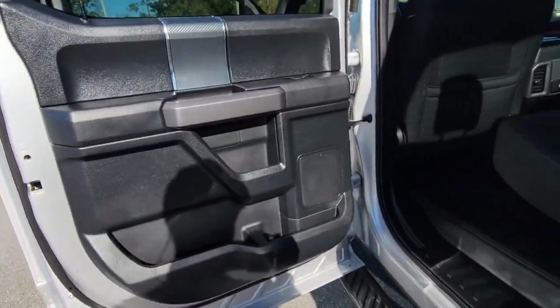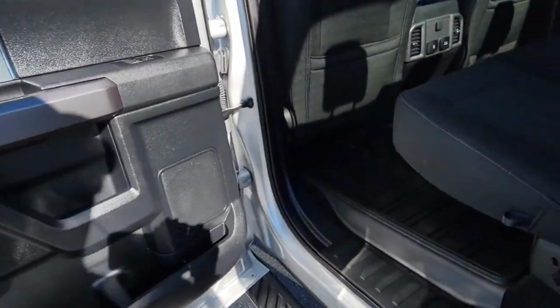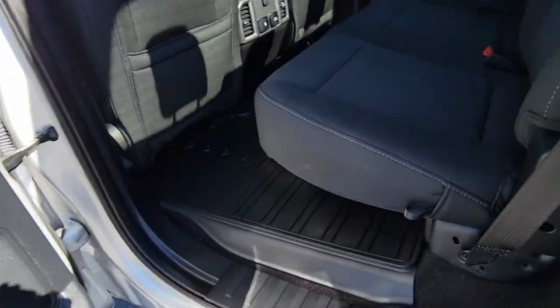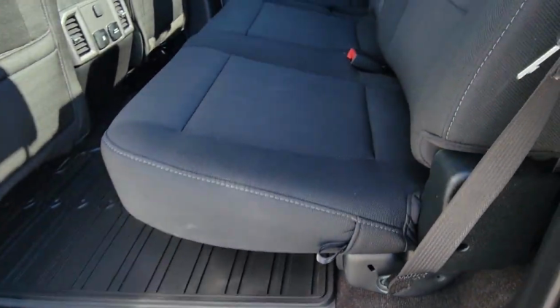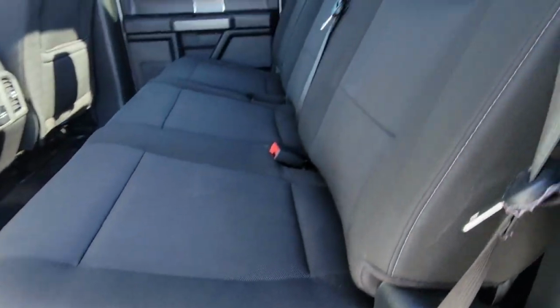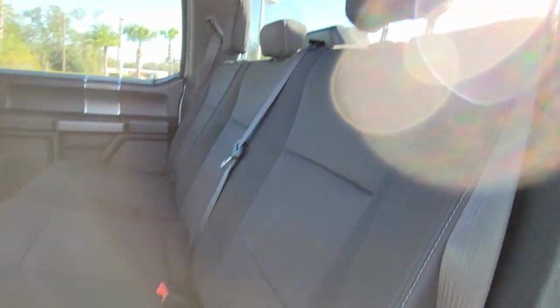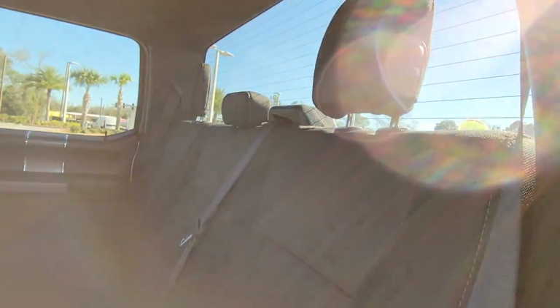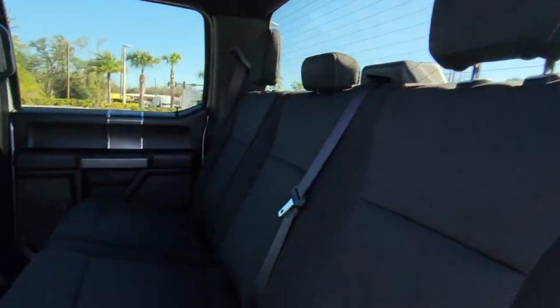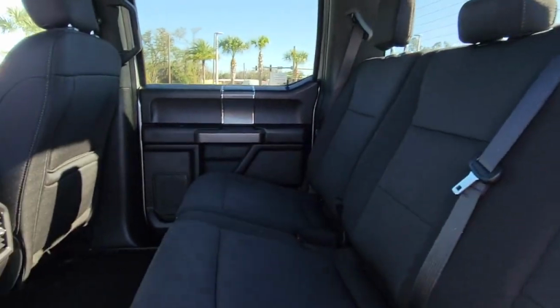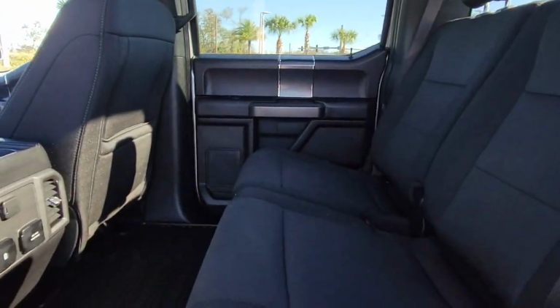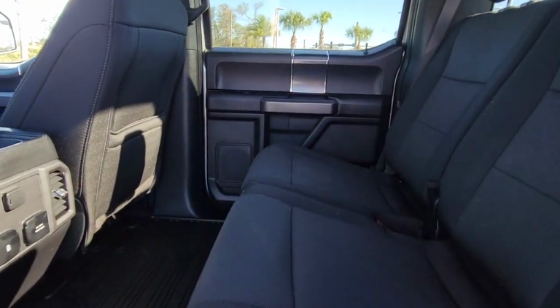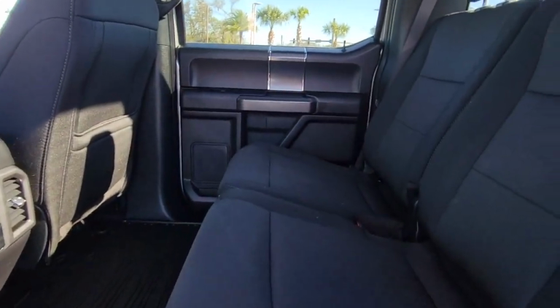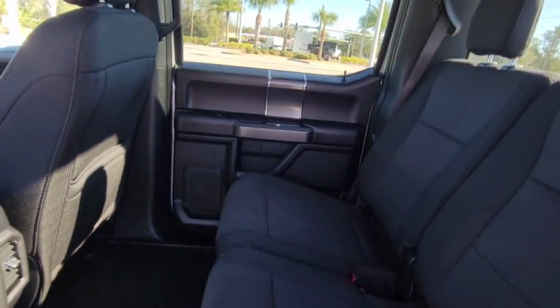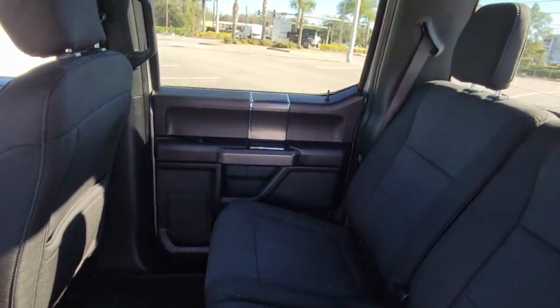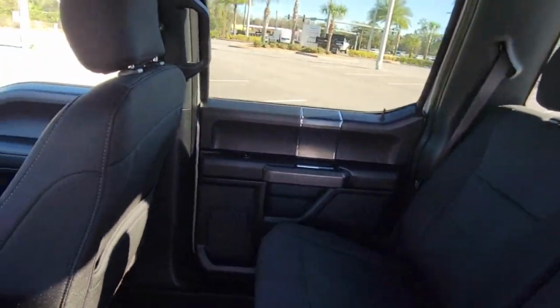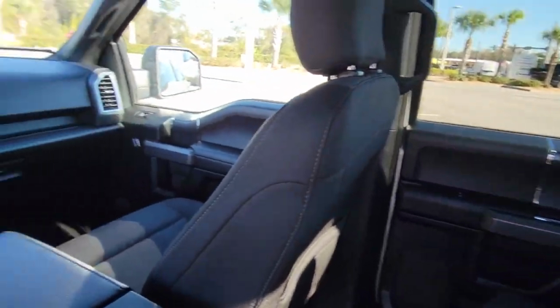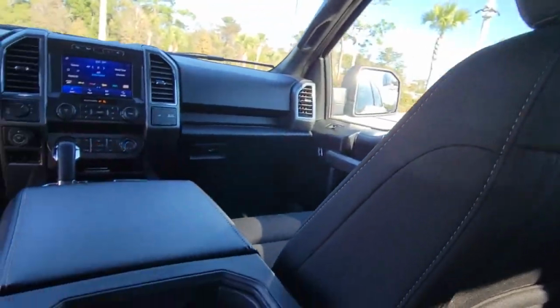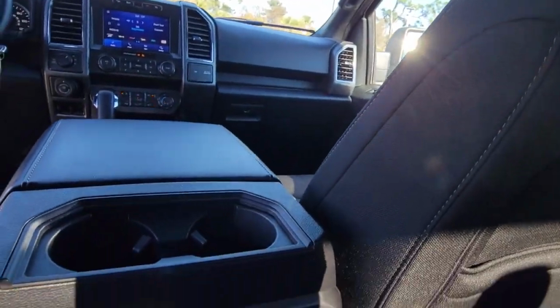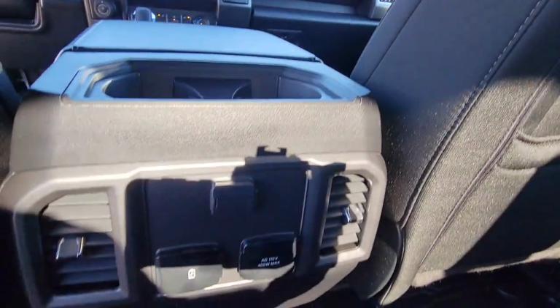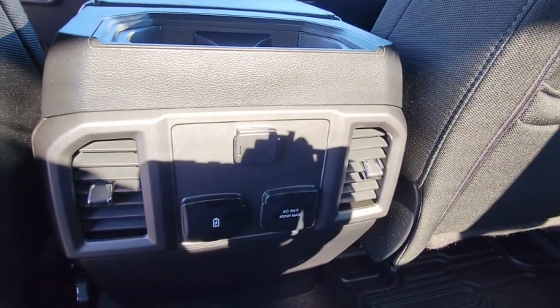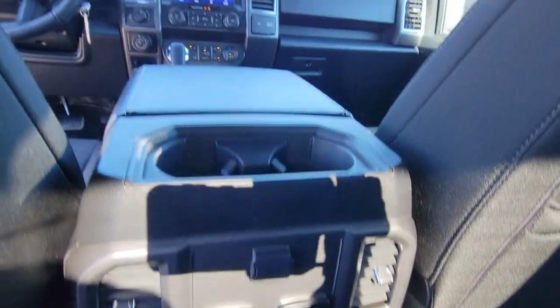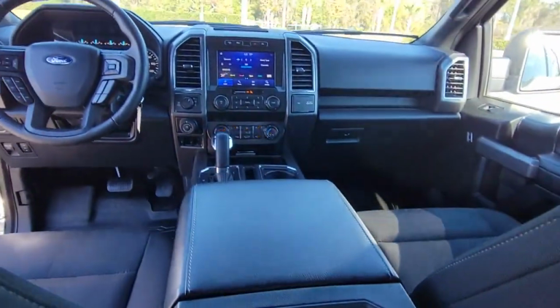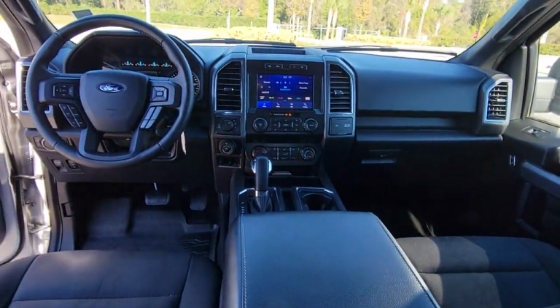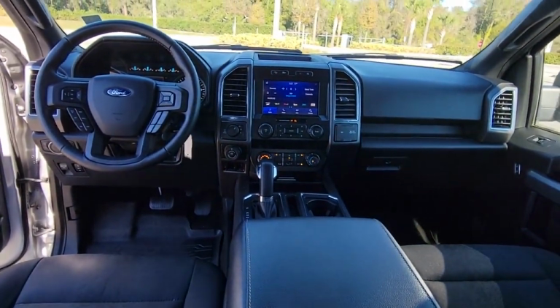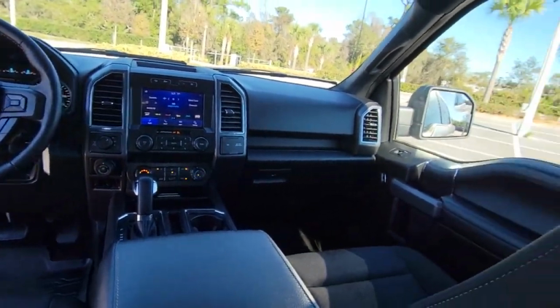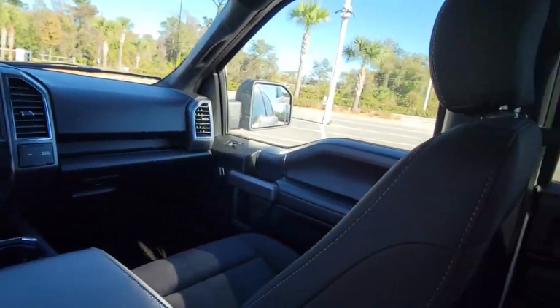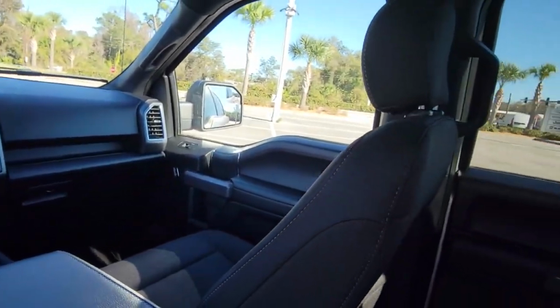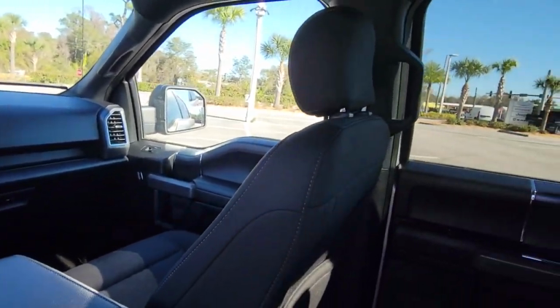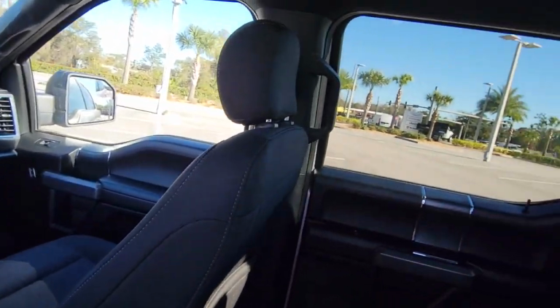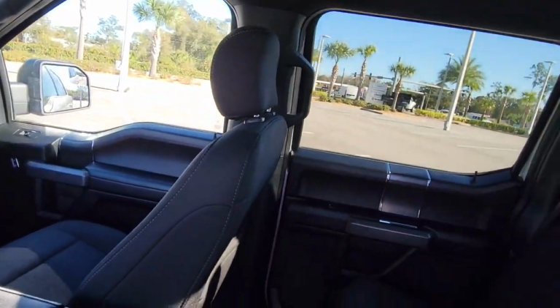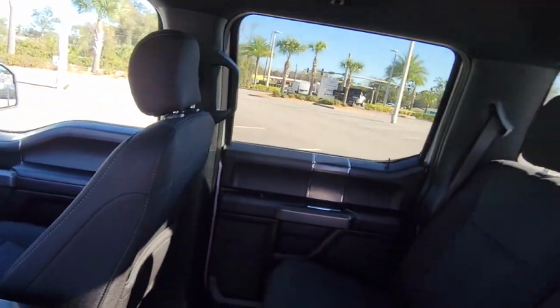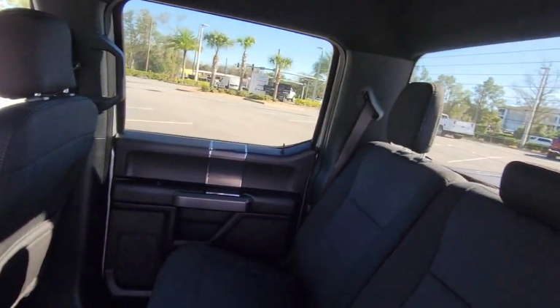Keyless entry, four-wheel drive, fog lamps, backup camera, remote engine start, electronic stability control, Bluetooth connection, steering wheel audio controls, Wi-Fi hotspot.